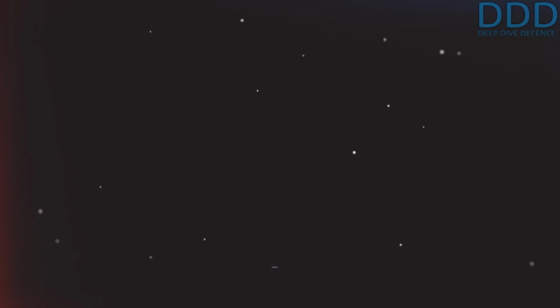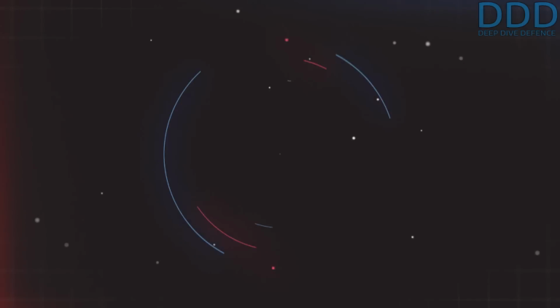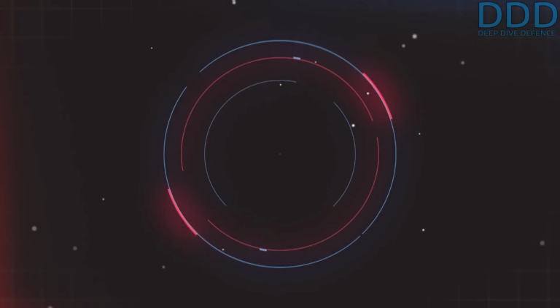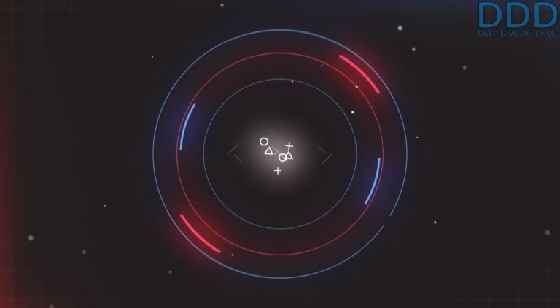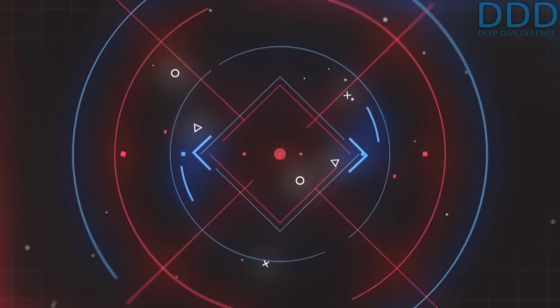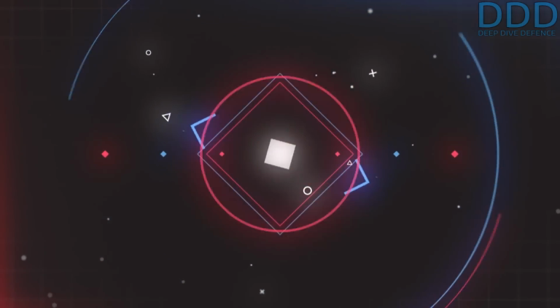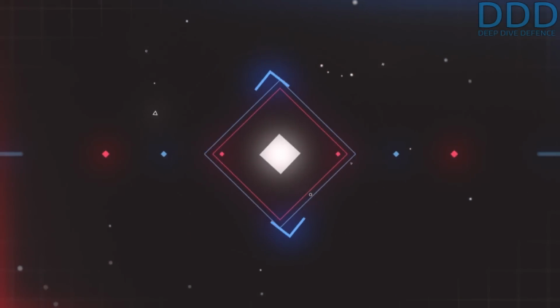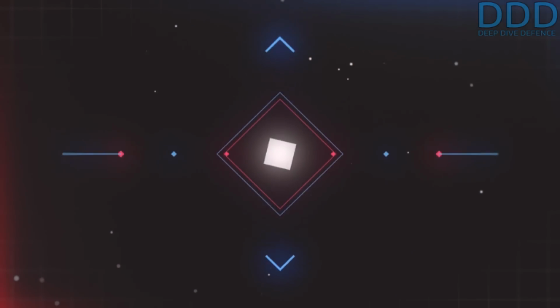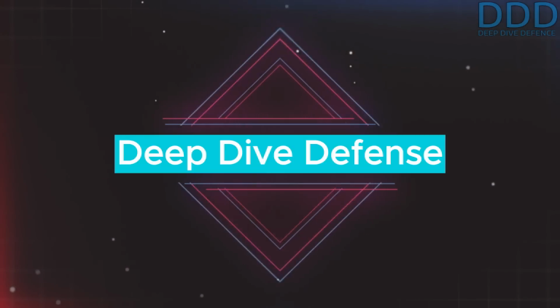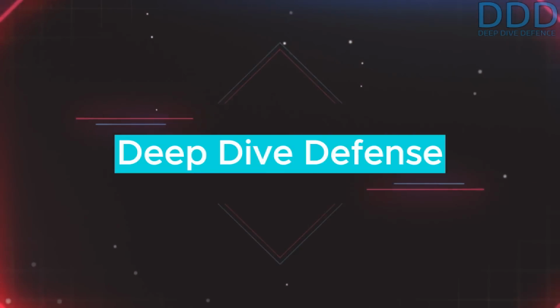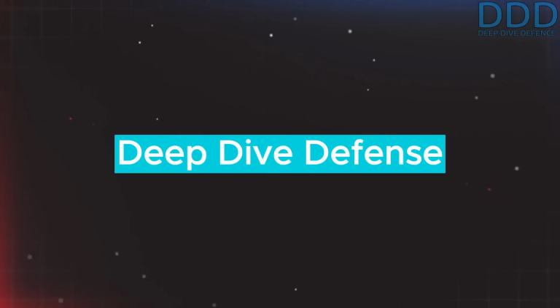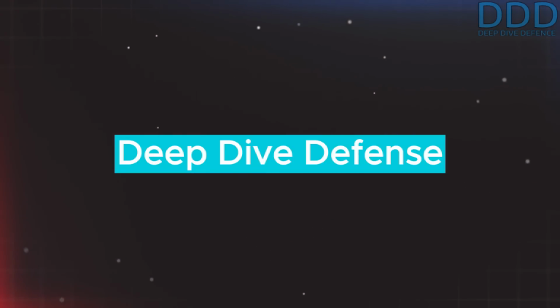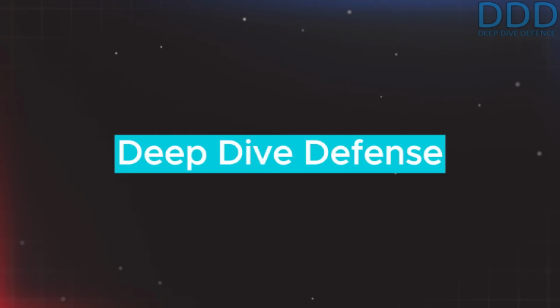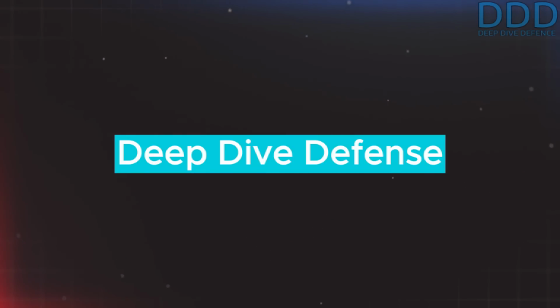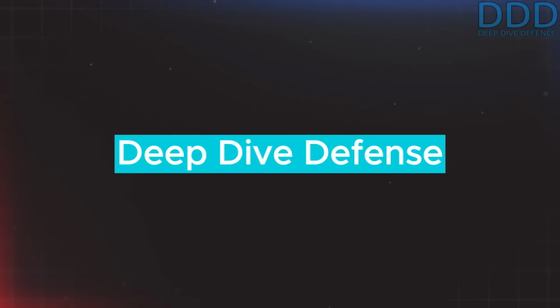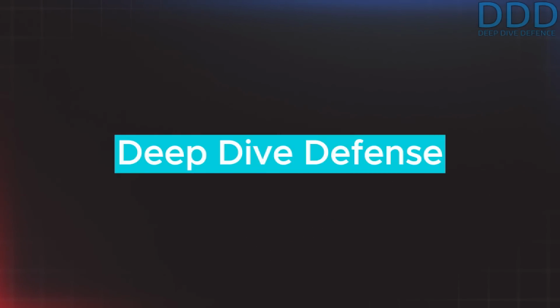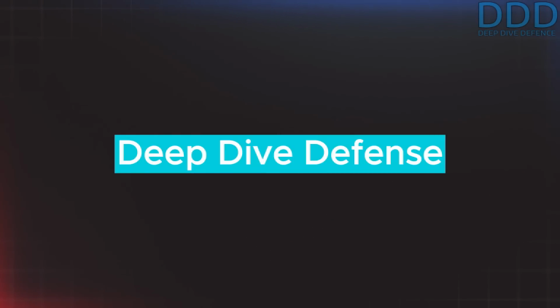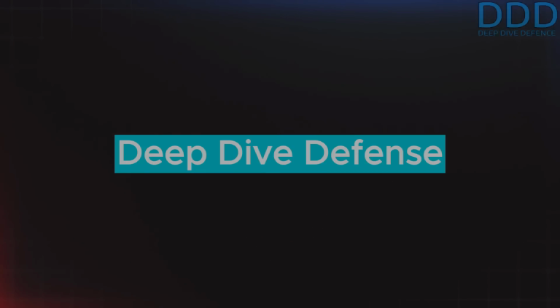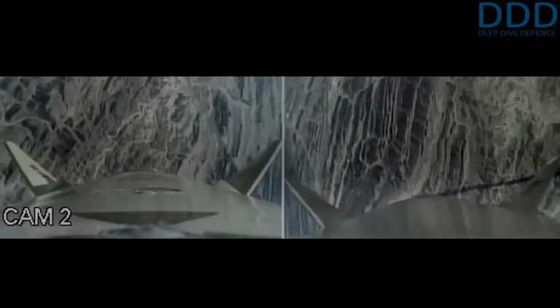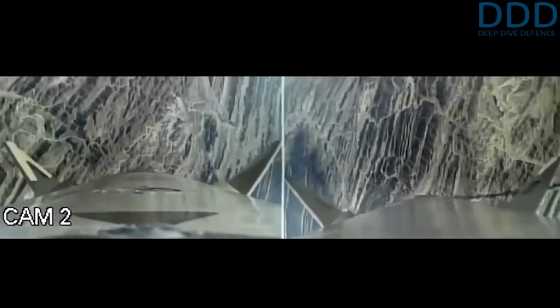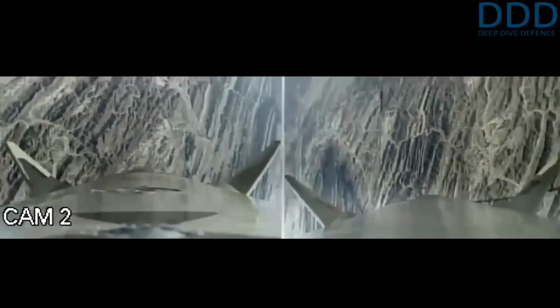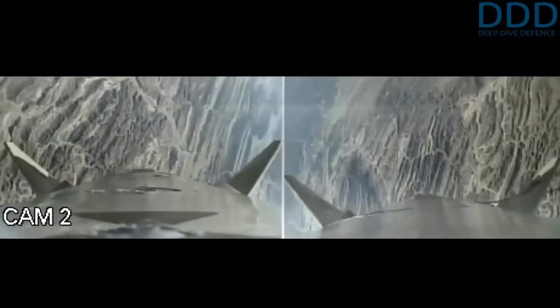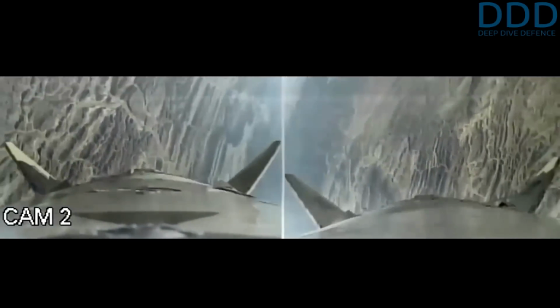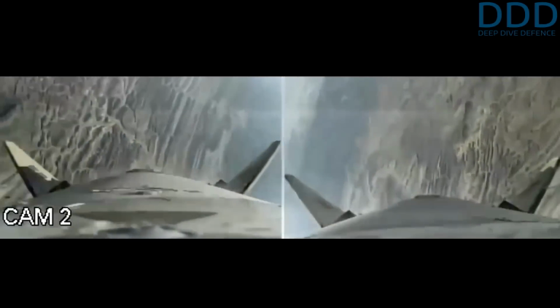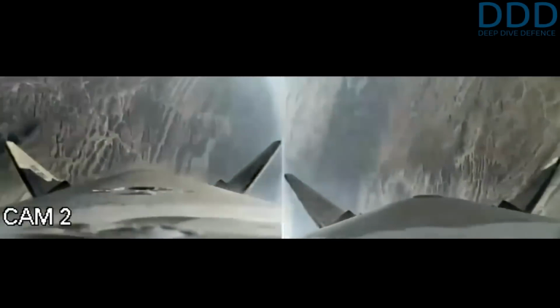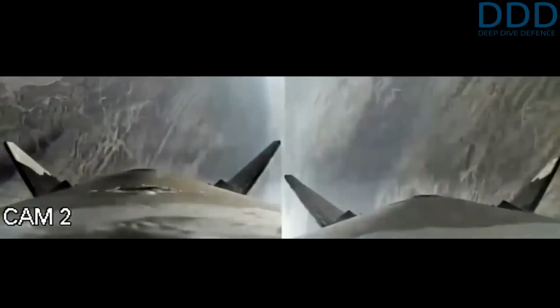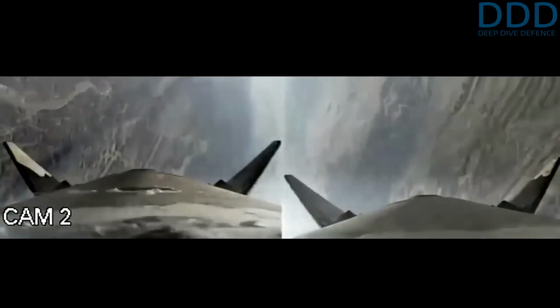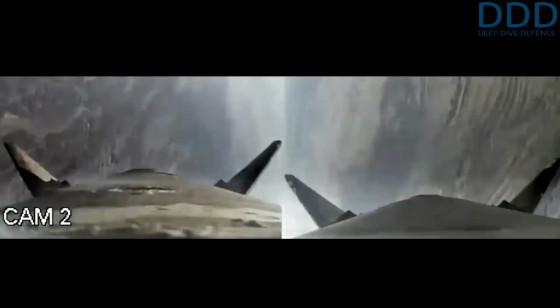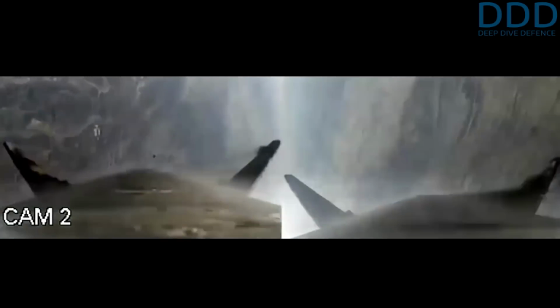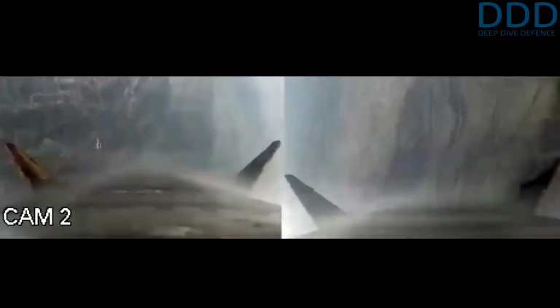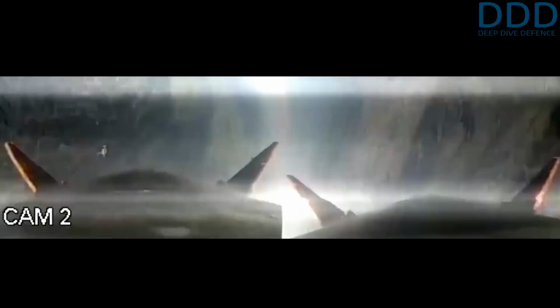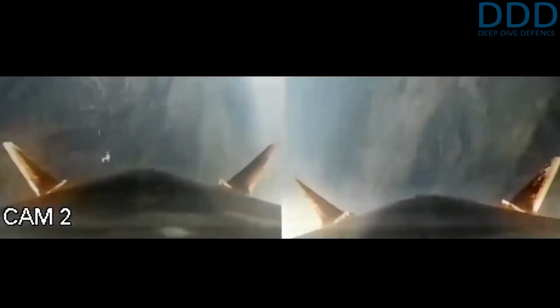Hello, military and aerospace enthusiasts. Welcome to our channel, Deep Dive Defense. Over here we take a deep look from unusual angles, which may challenge your mind. So let's dive right in.